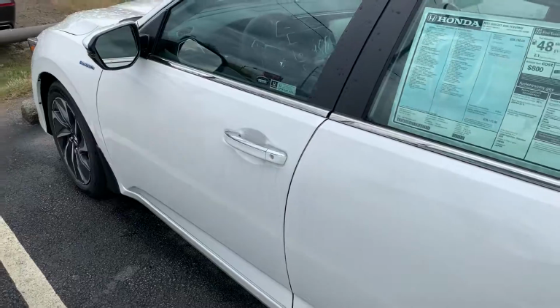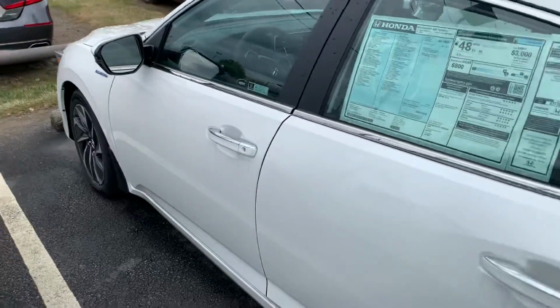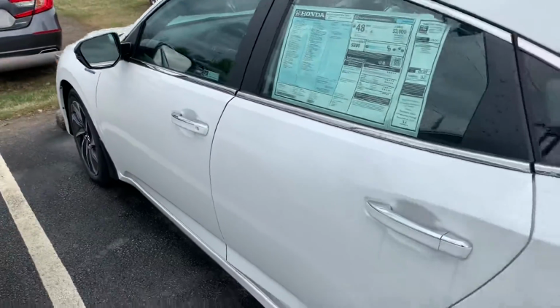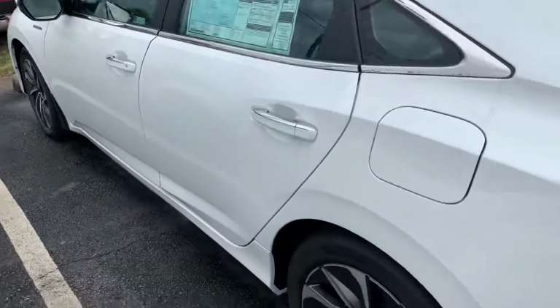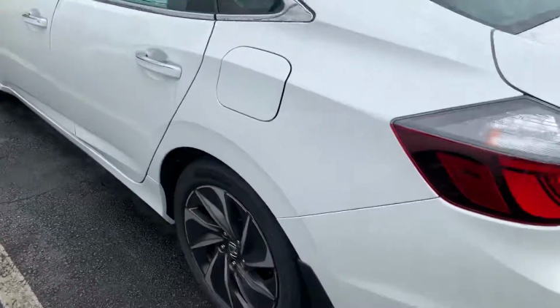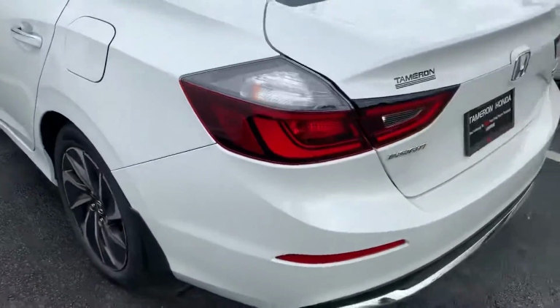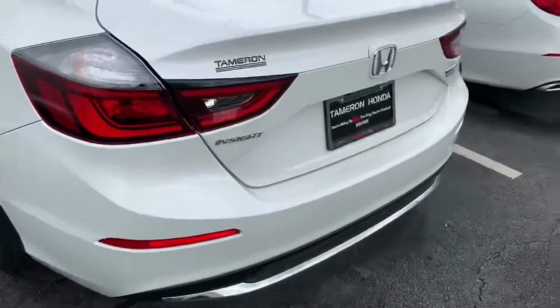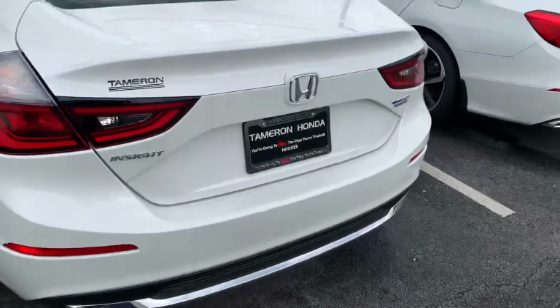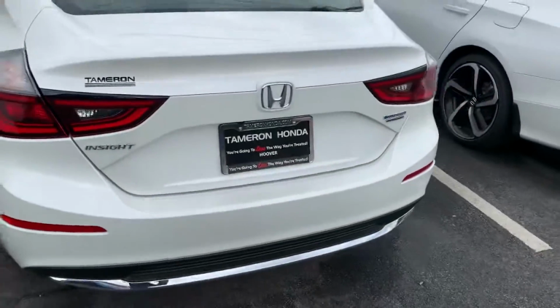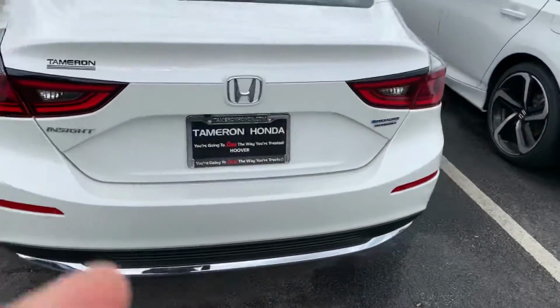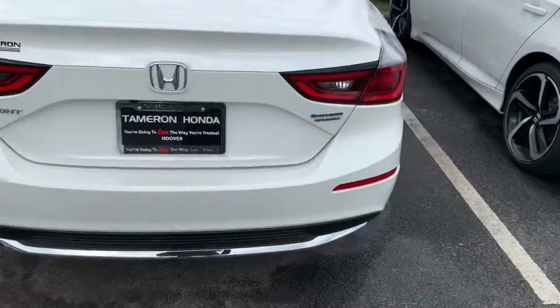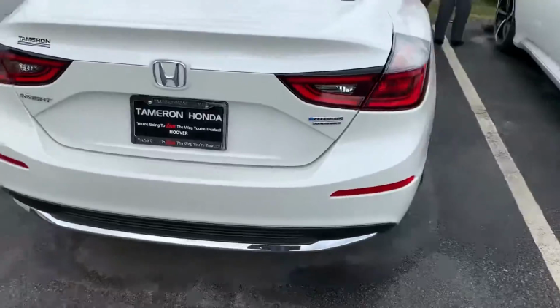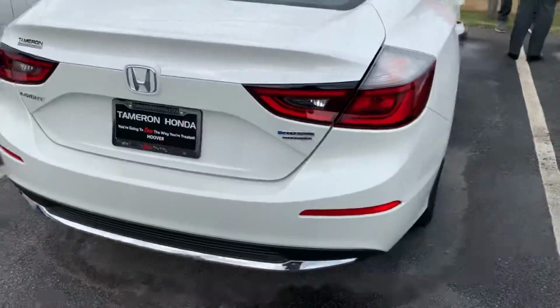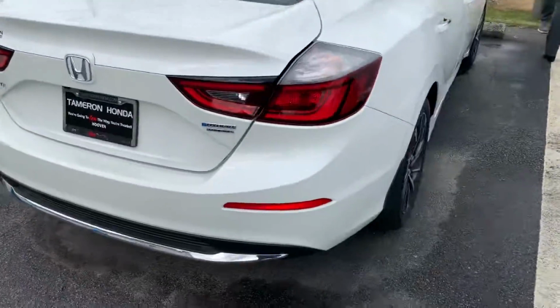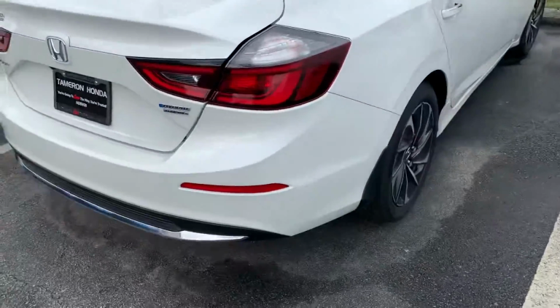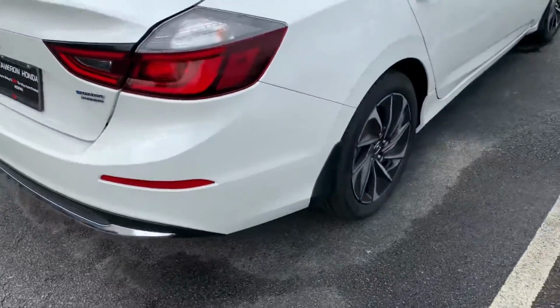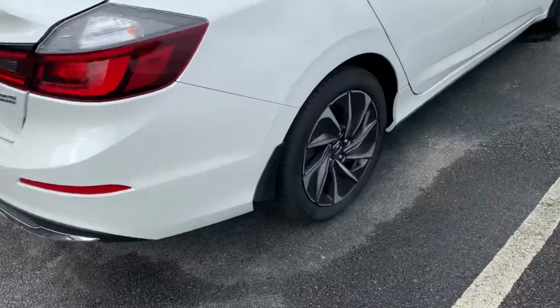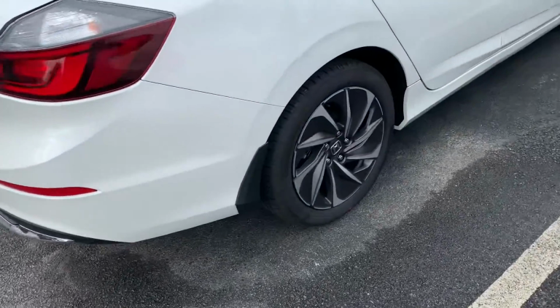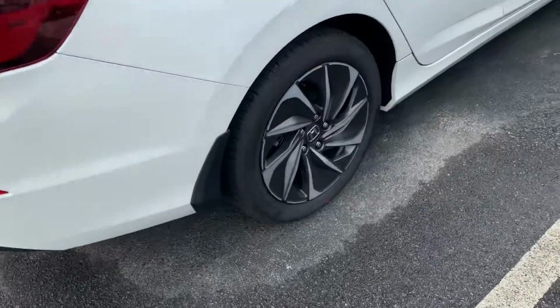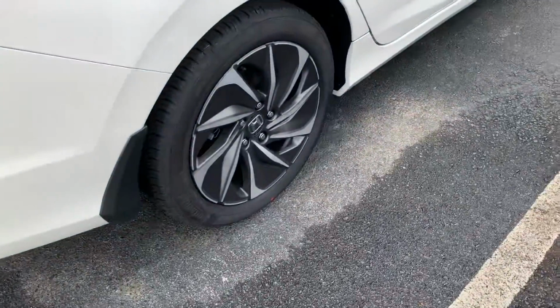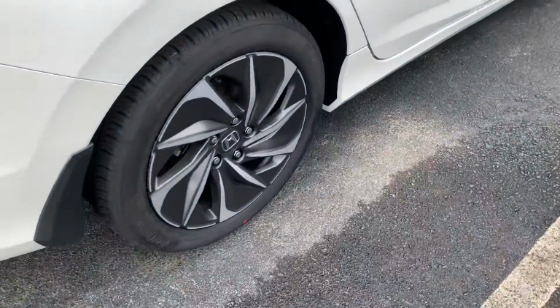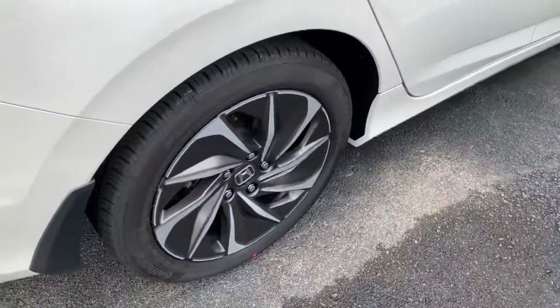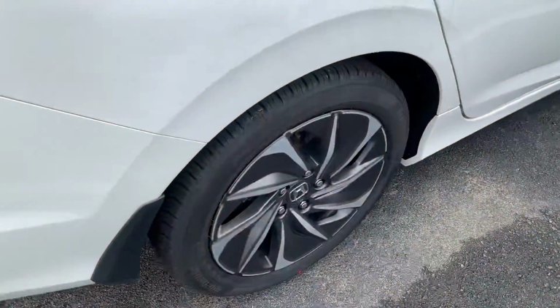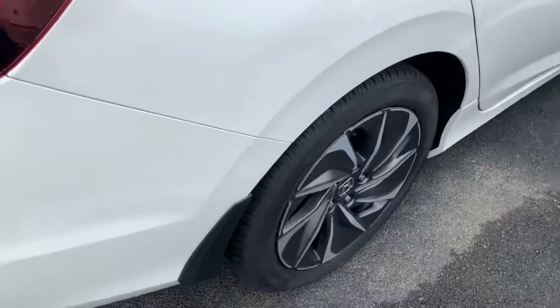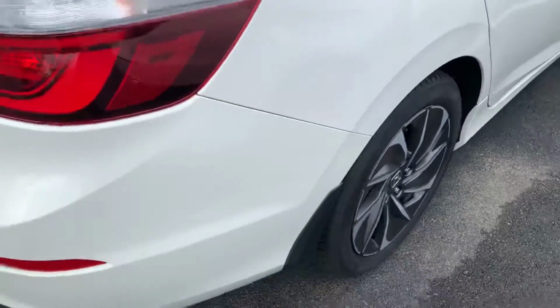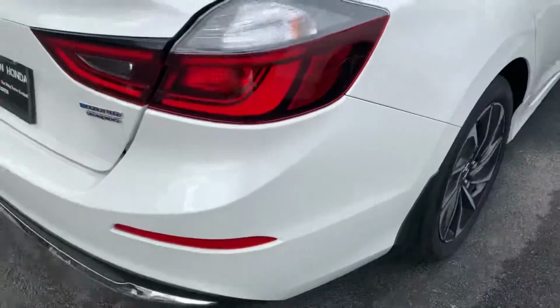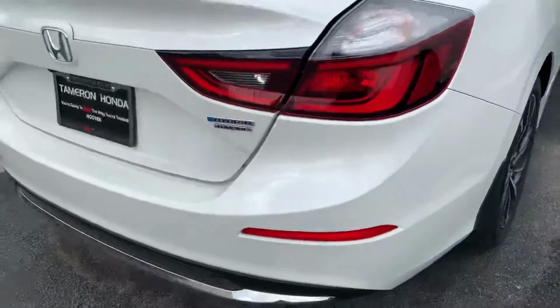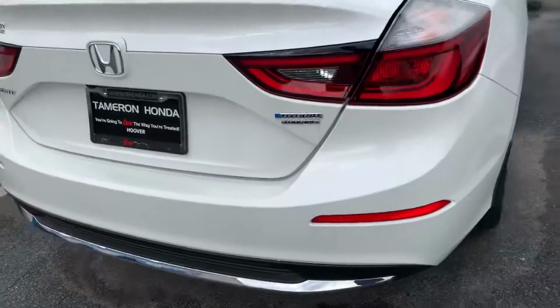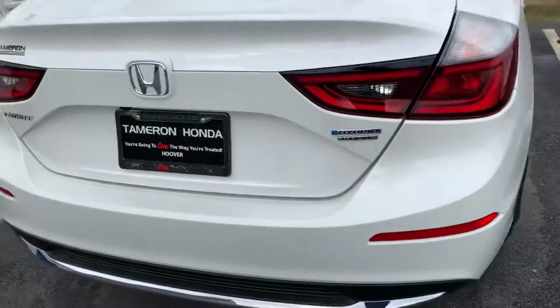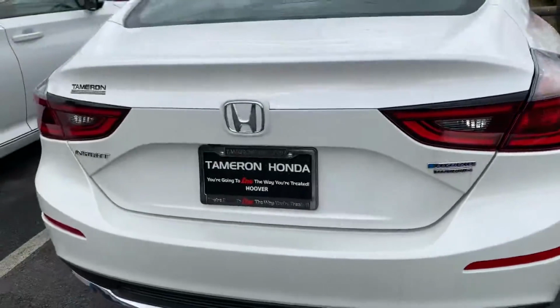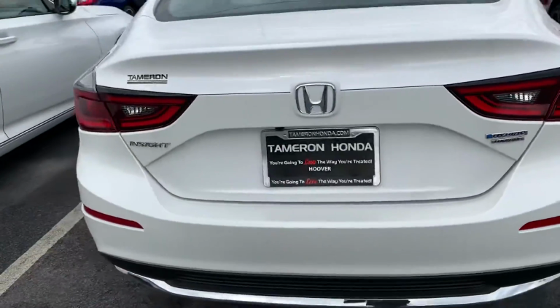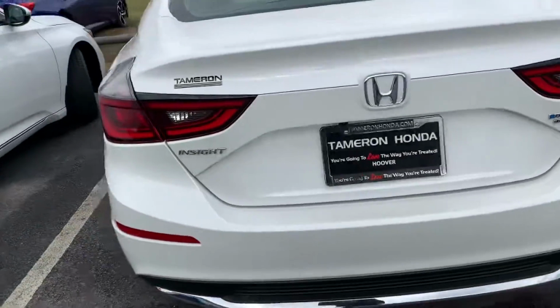Good morning, my name is Chris at Tamron Honda. I've got that beautiful Touring Insight right here in front of me. It's an amazing looking vehicle, coming standard with 18-inch rims wrapped around those nice Continental tires. The beautiful White Diamond Pearl is the exact one I have in stock.